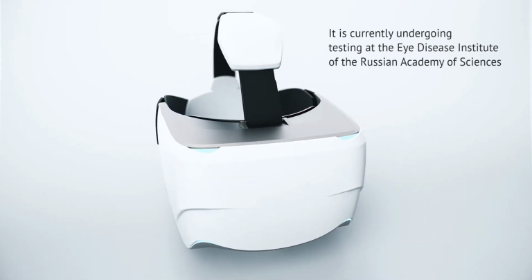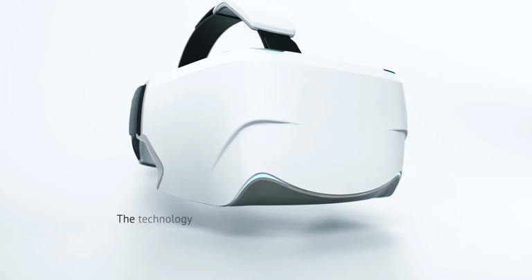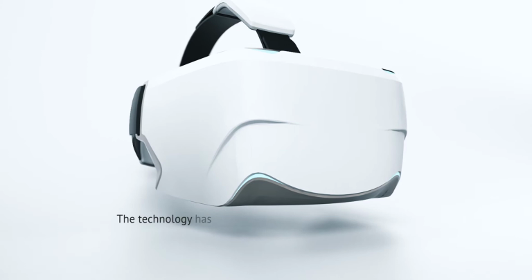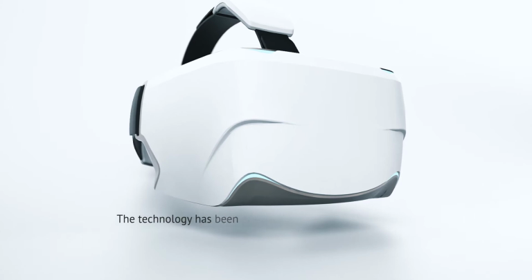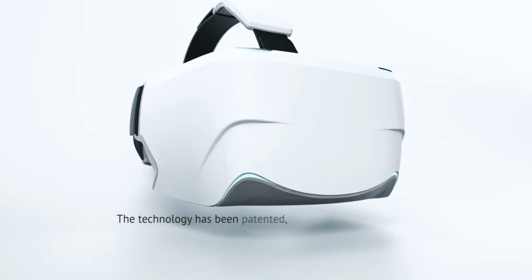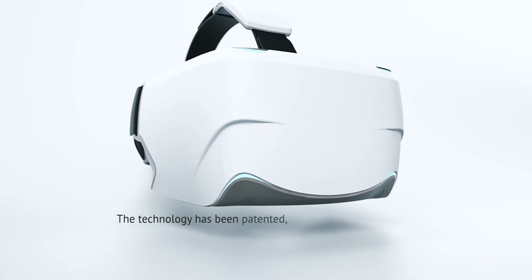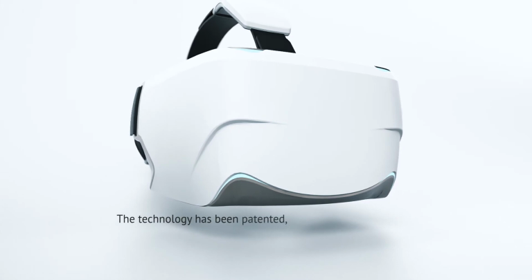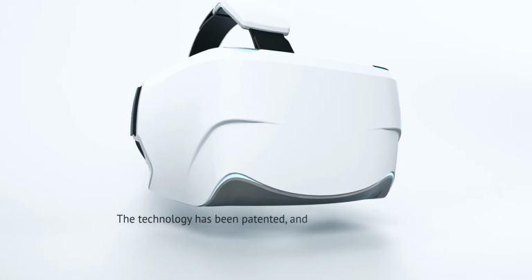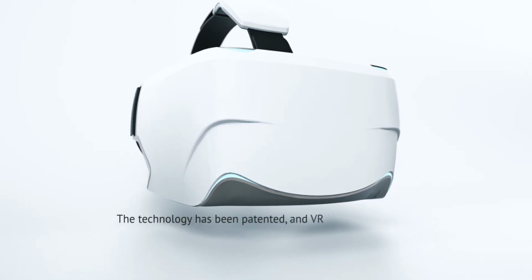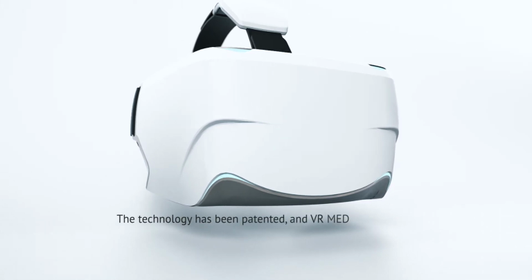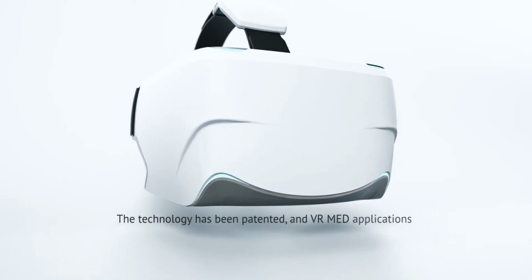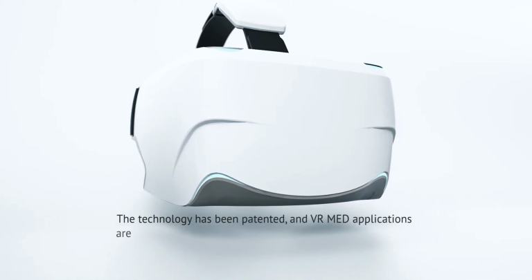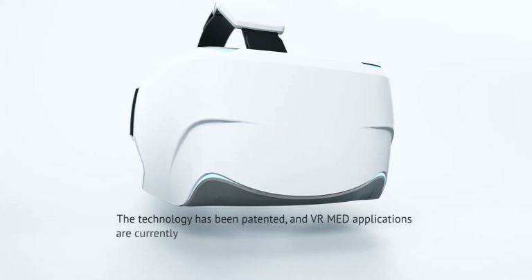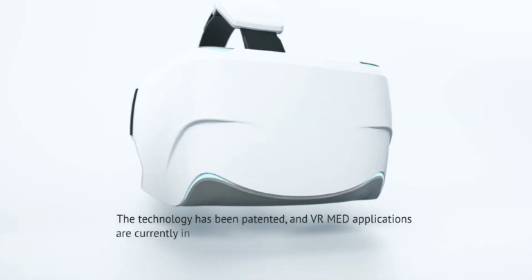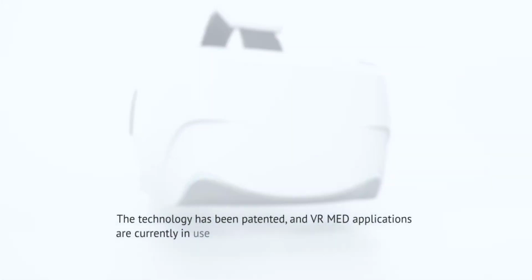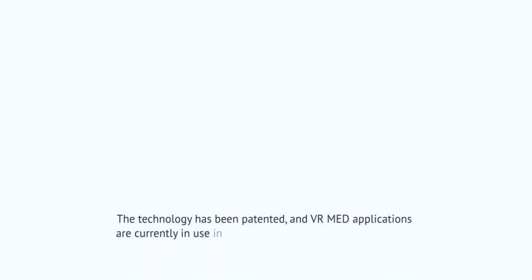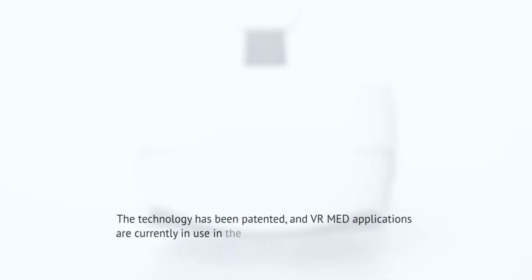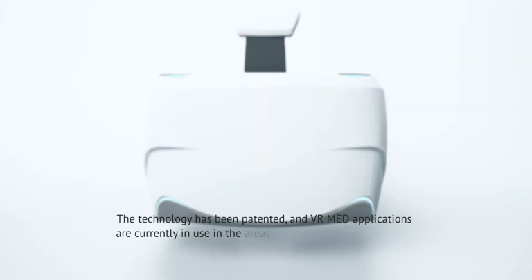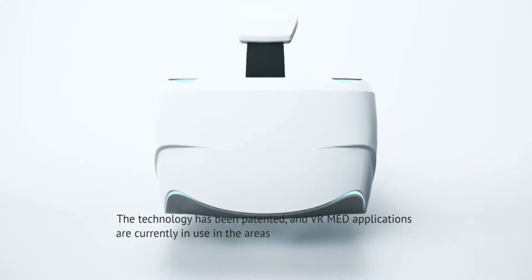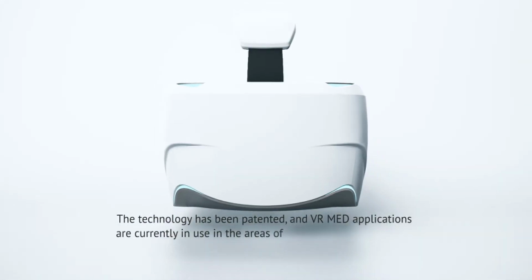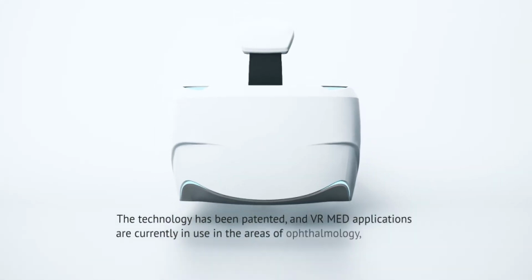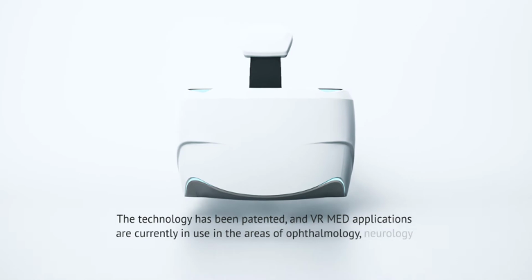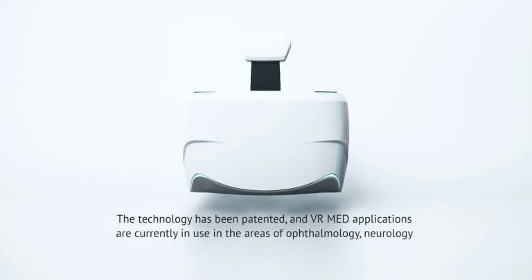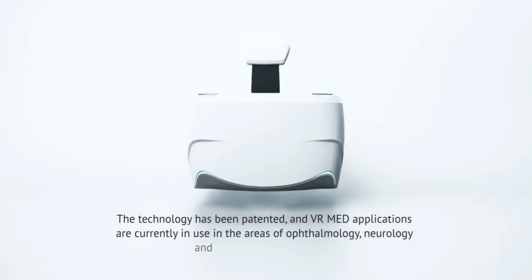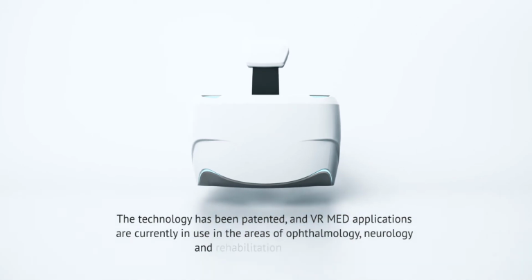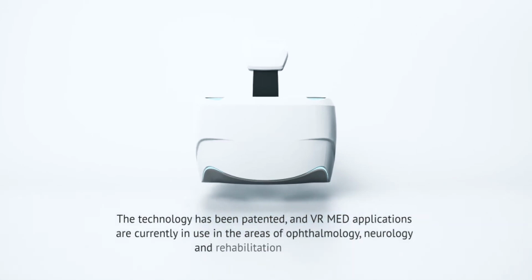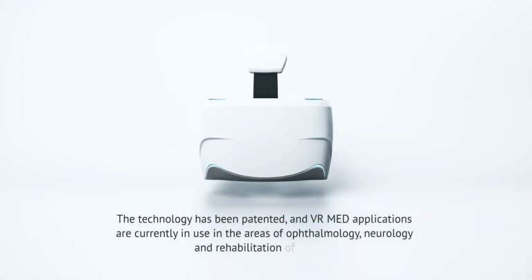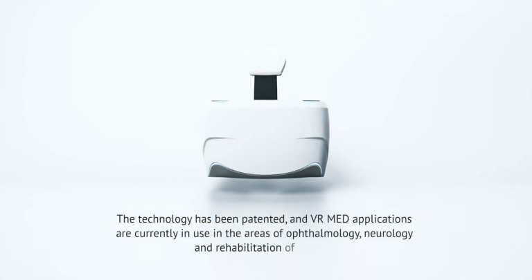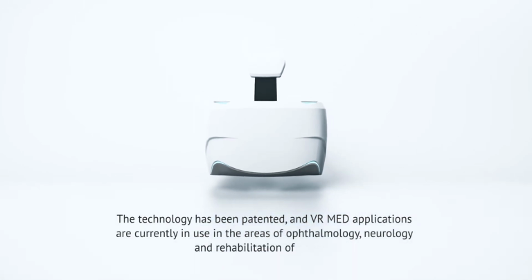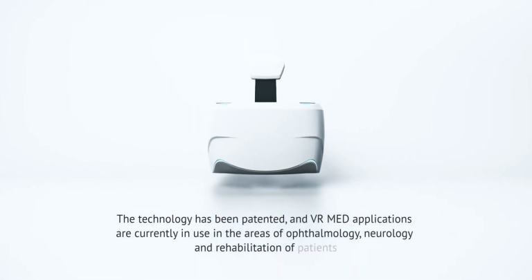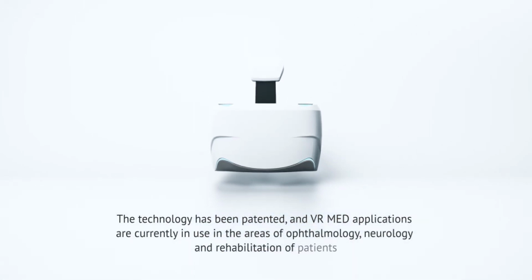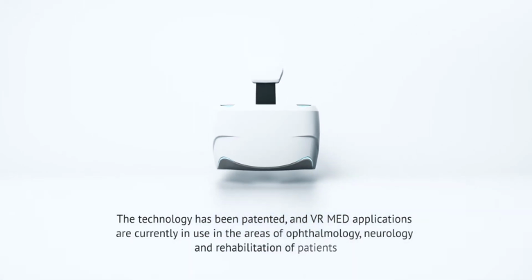The technology has been patented and VRMed applications are currently in use in the areas of ophthalmology, neurology, and rehabilitation of patients.